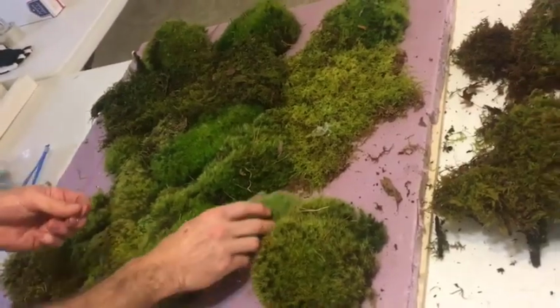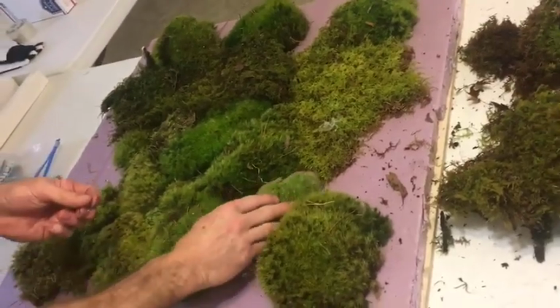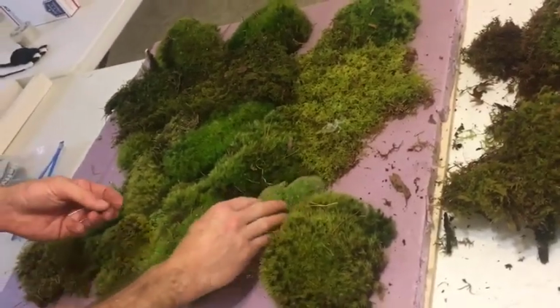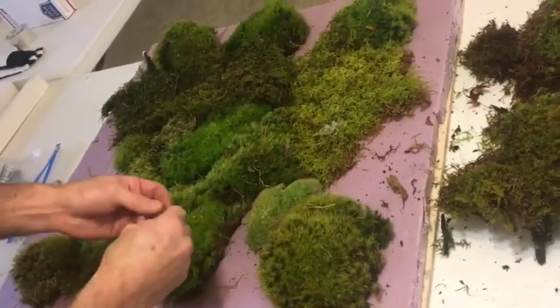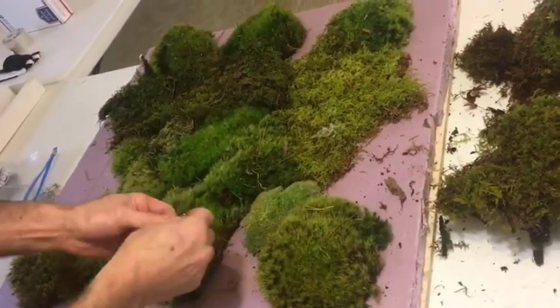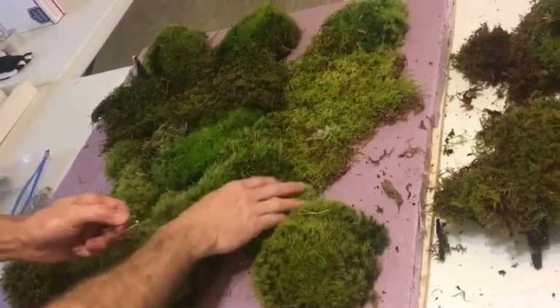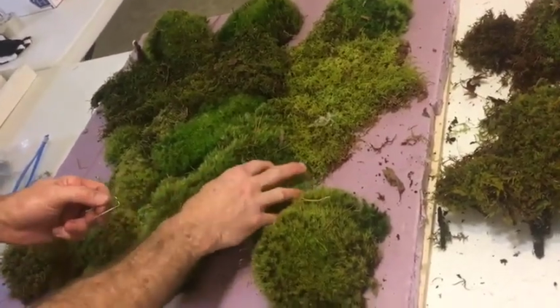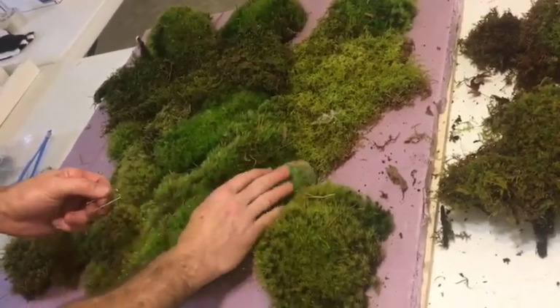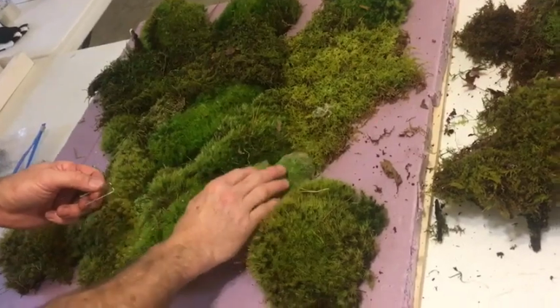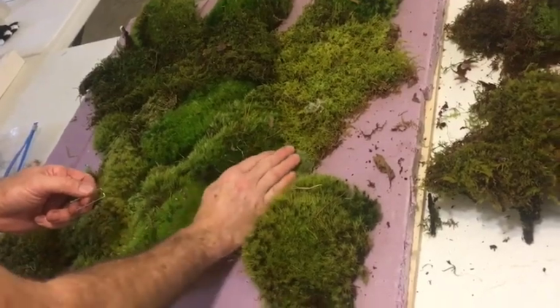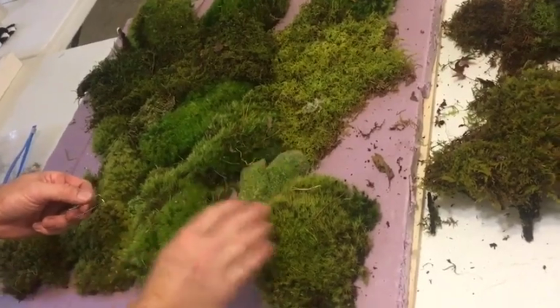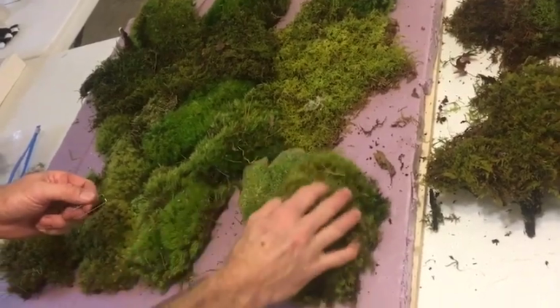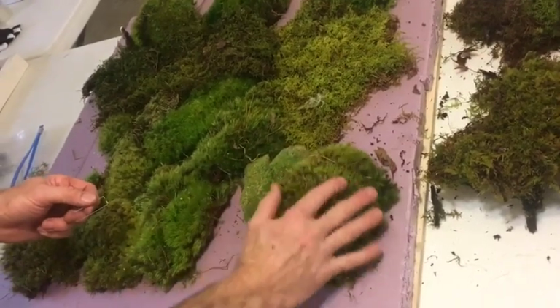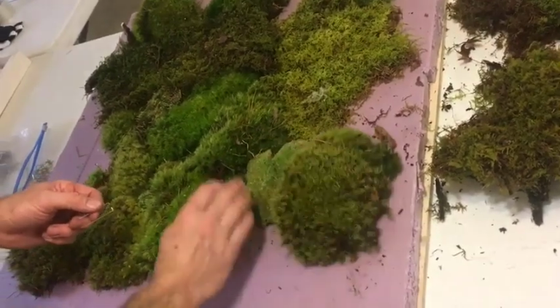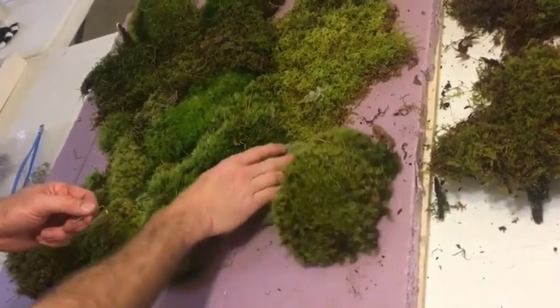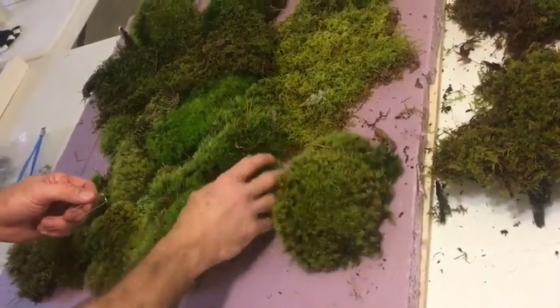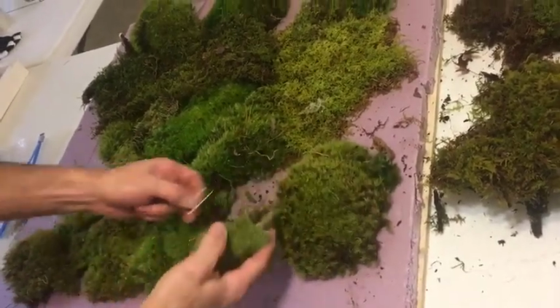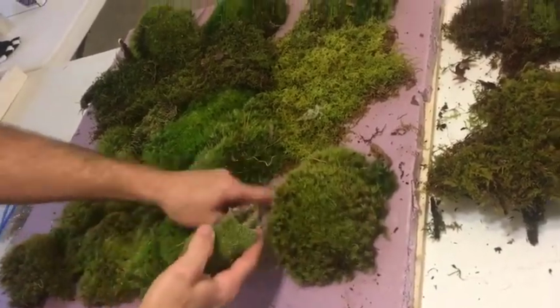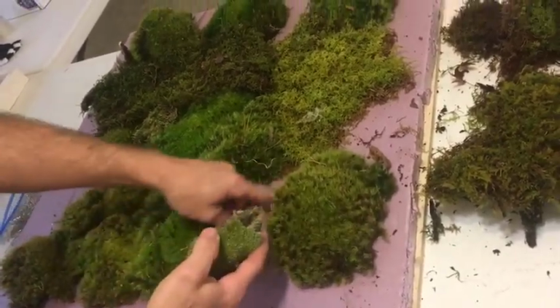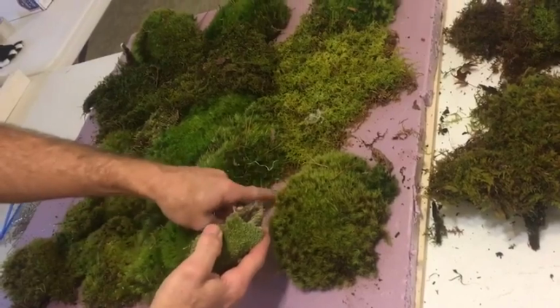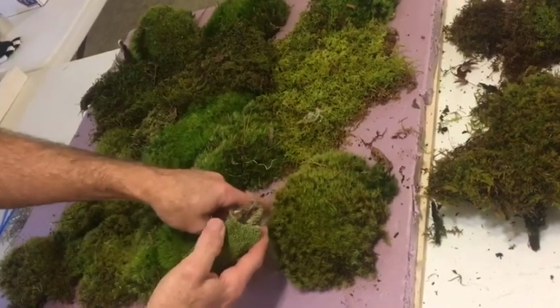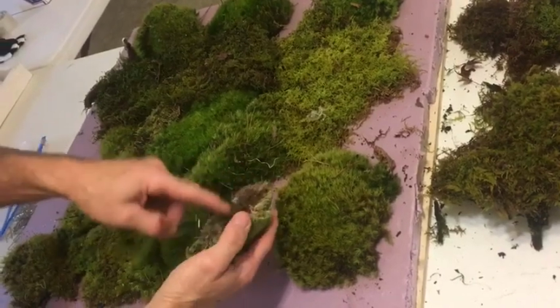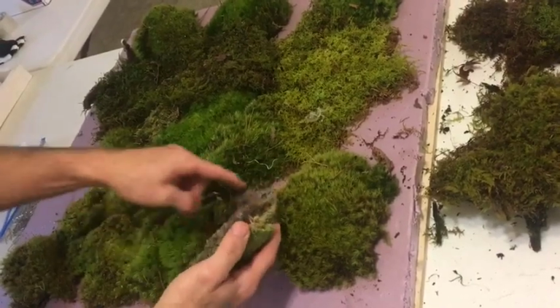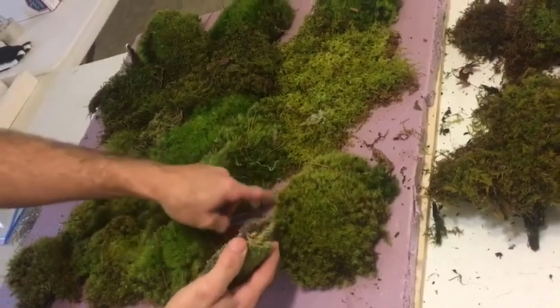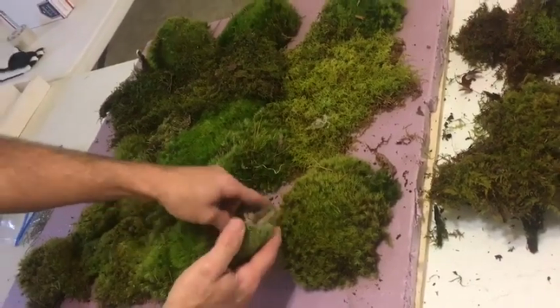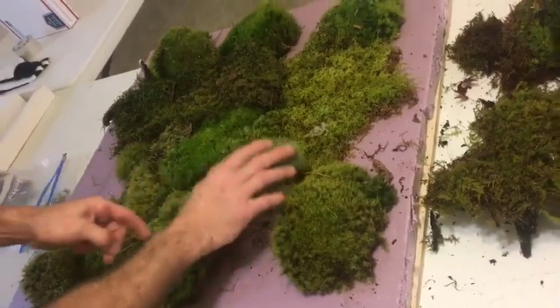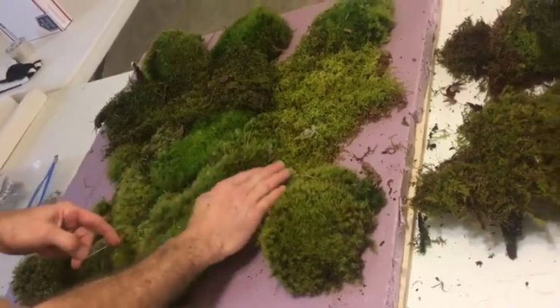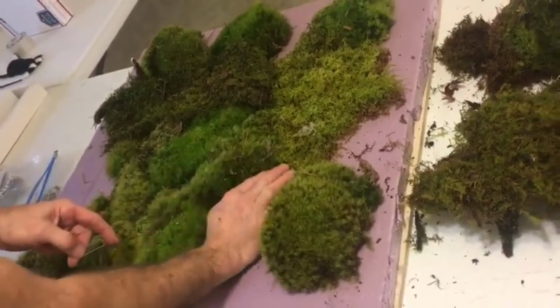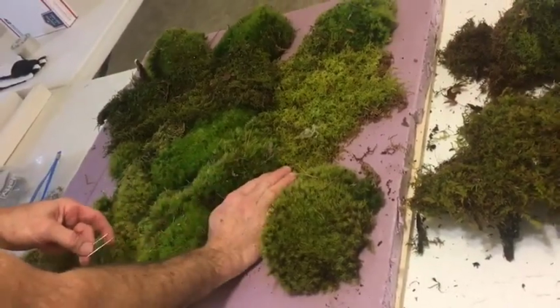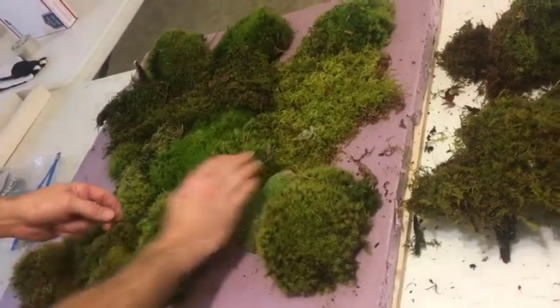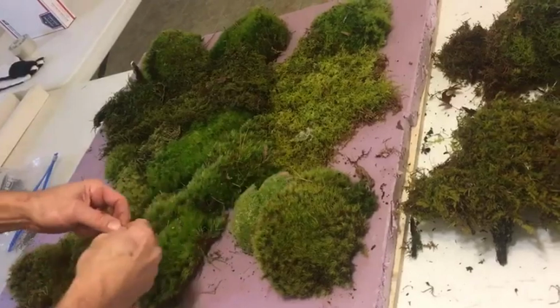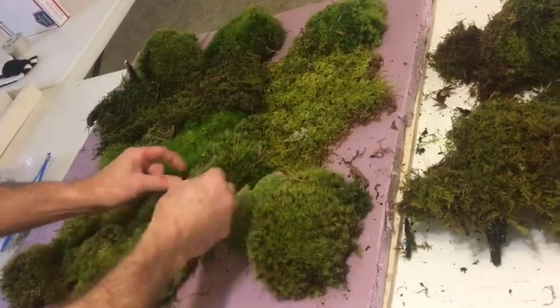Like the mound moss — you can't hardly put a greening pin in that, so you're going to have to use your glue gun to fill in those areas. You just put glue on the back of the moss and down in there both, and just kind of press it in and hold it down for just a minute.